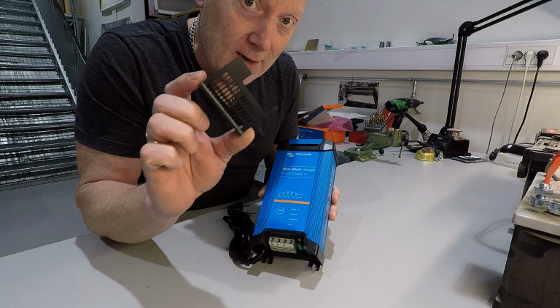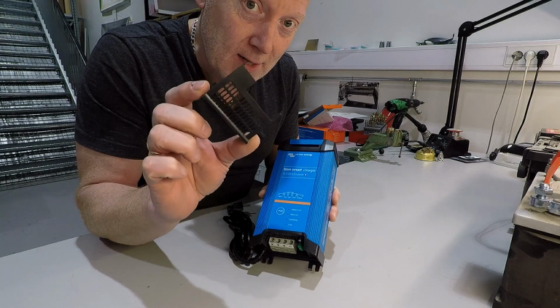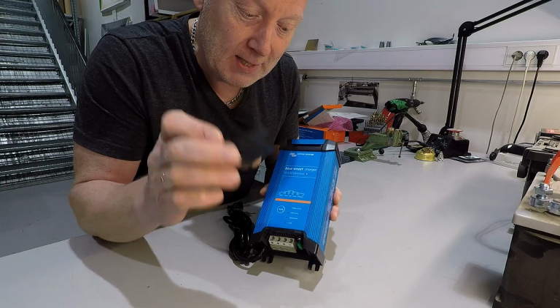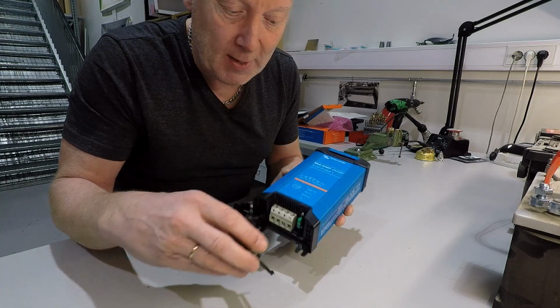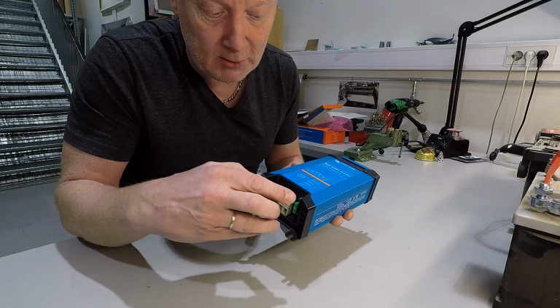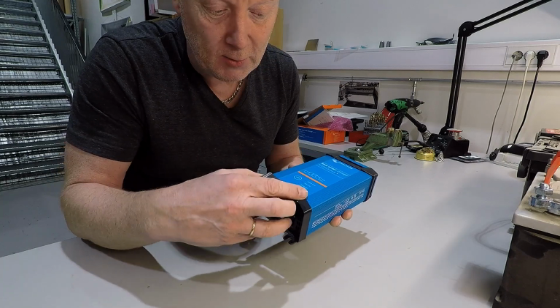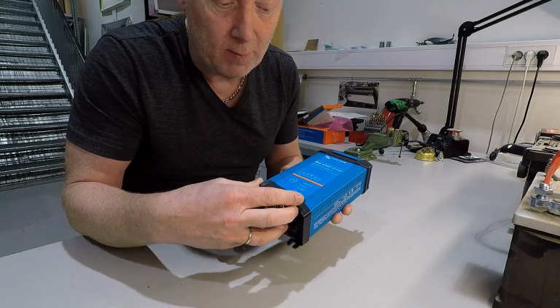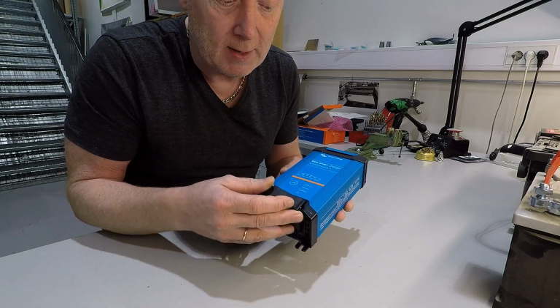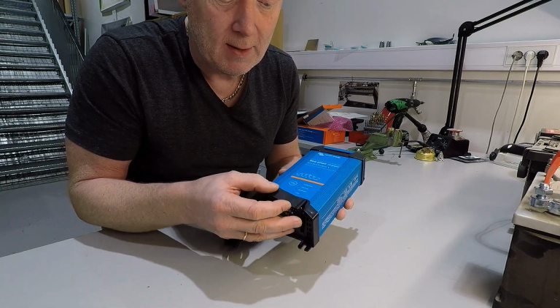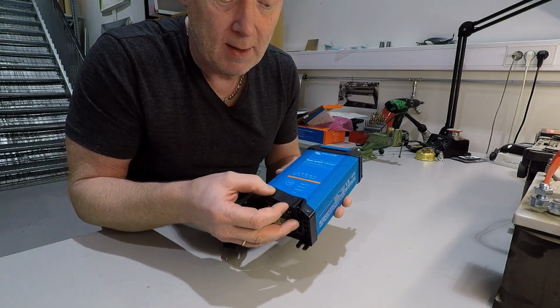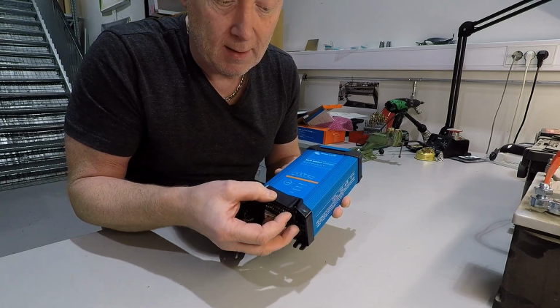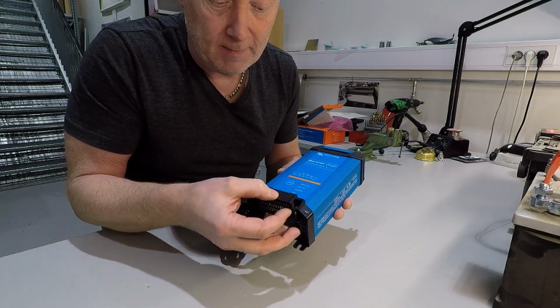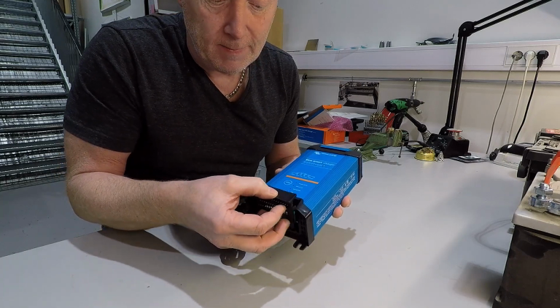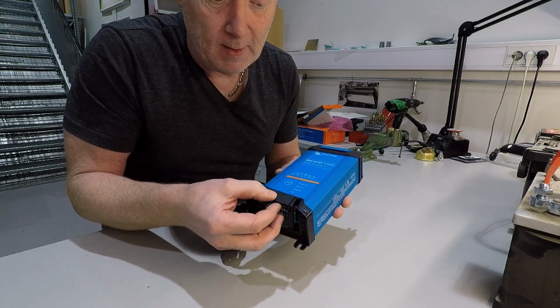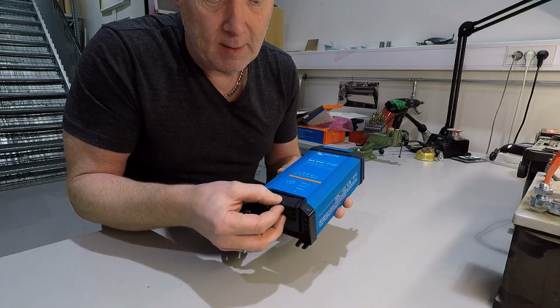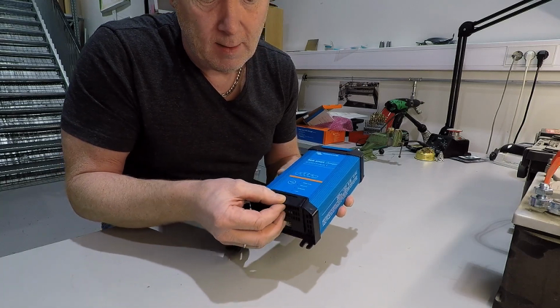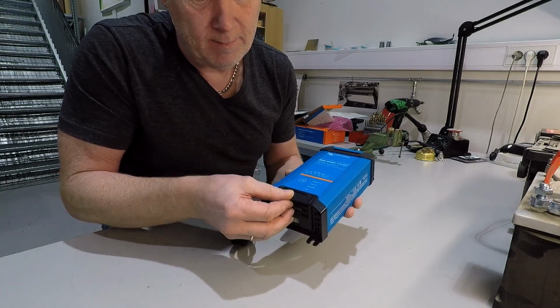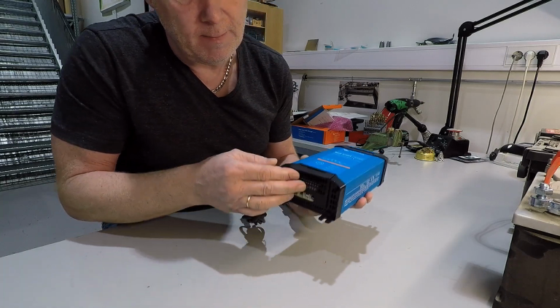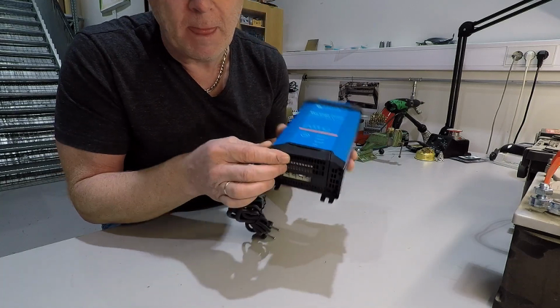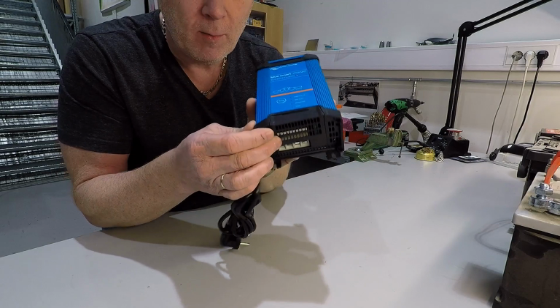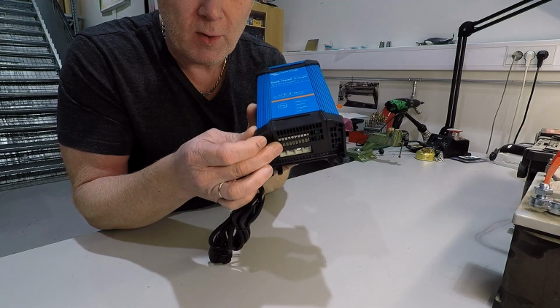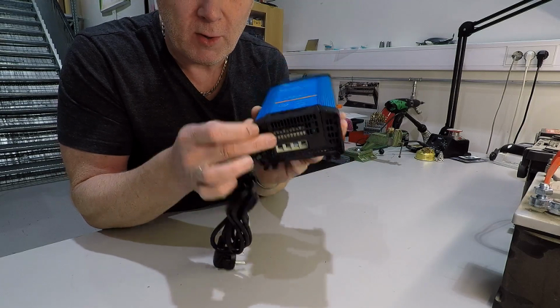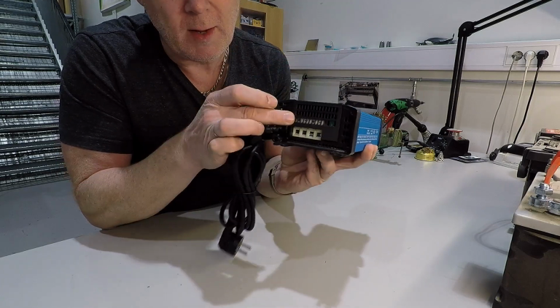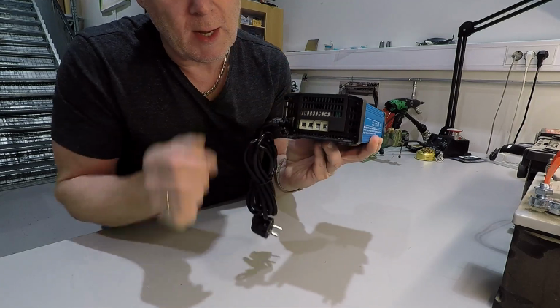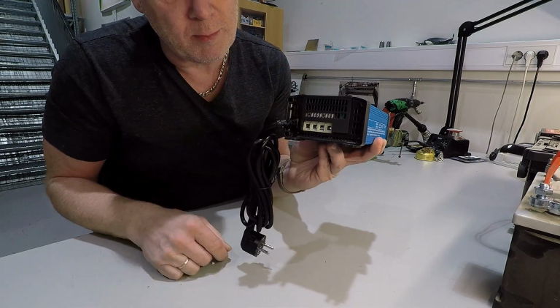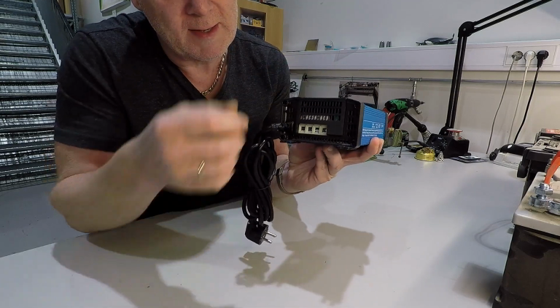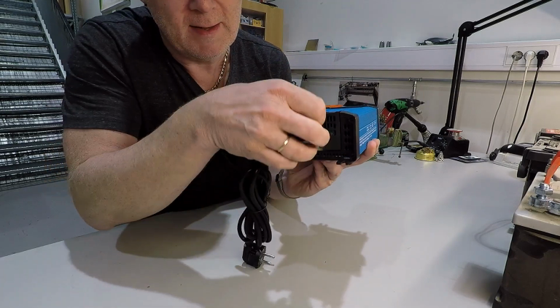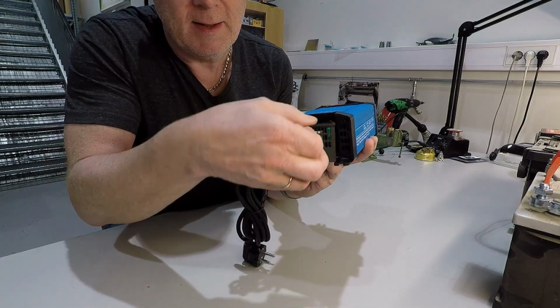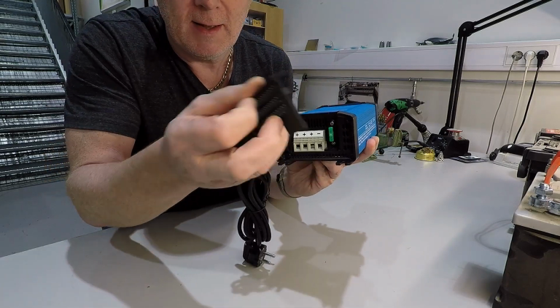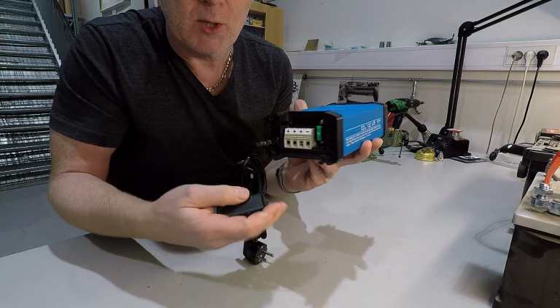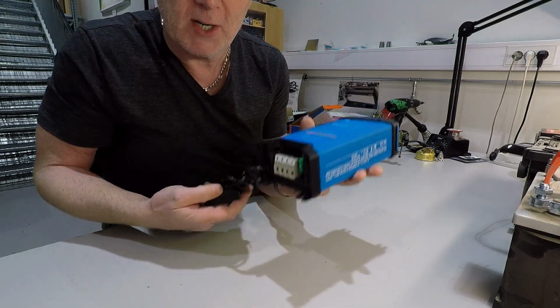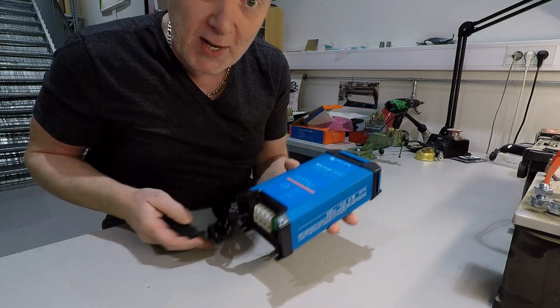This plastic piece is just to cover it when you're done packing it up. It looks much prettier.